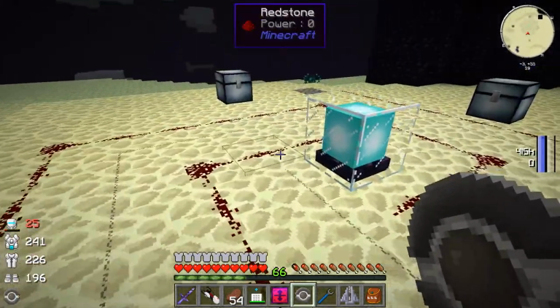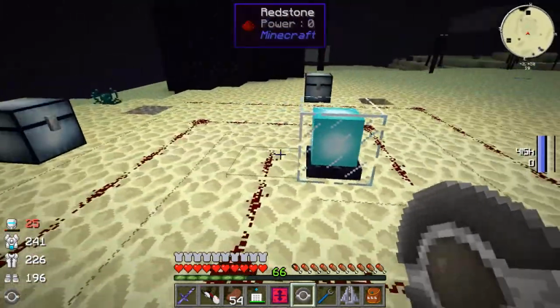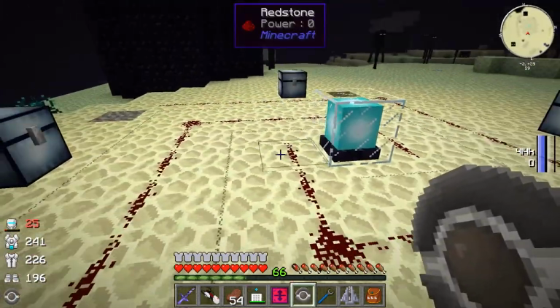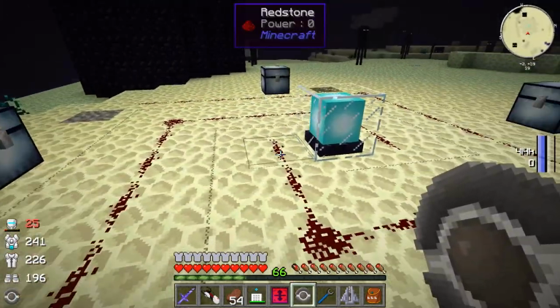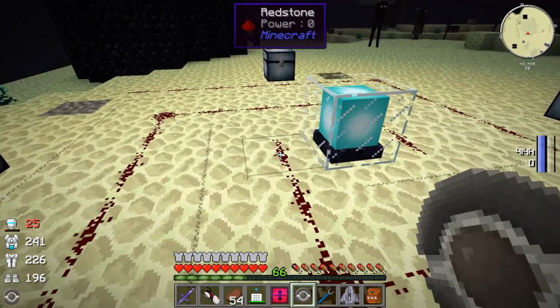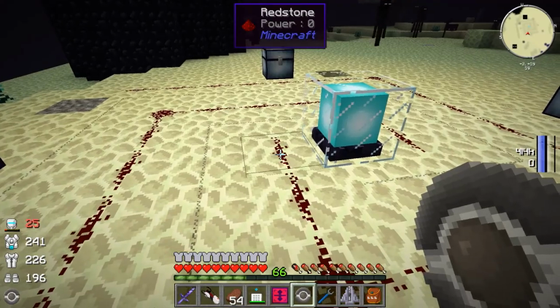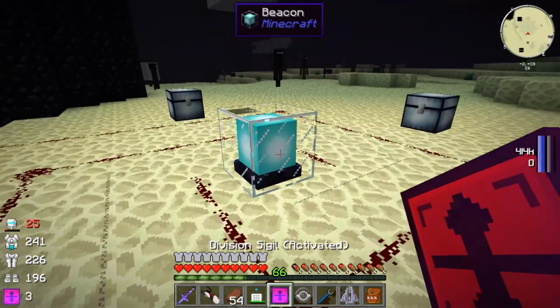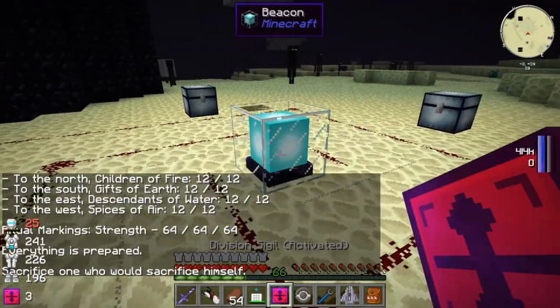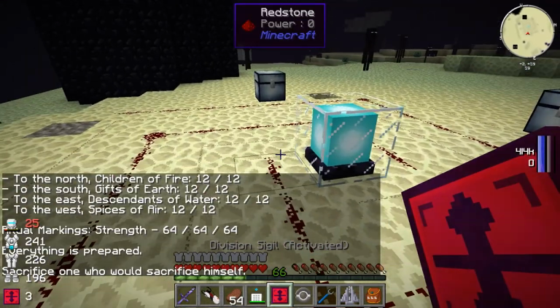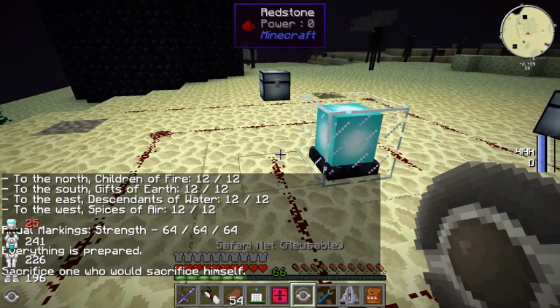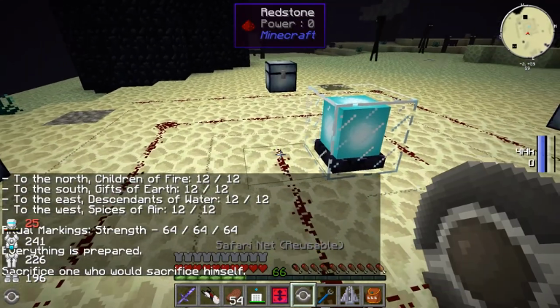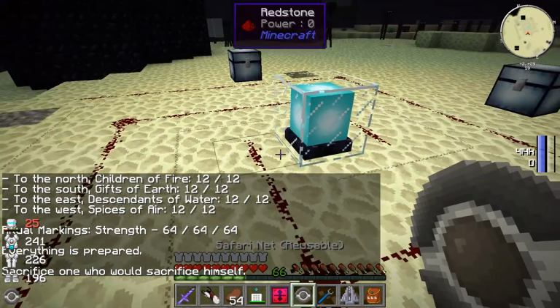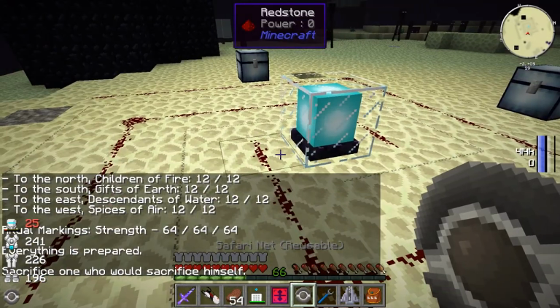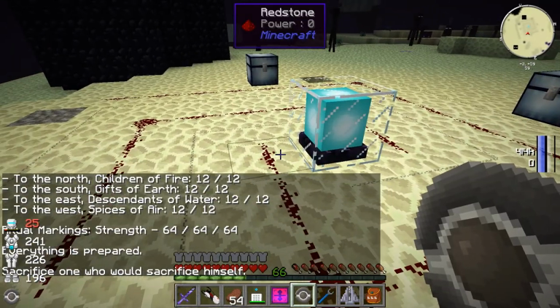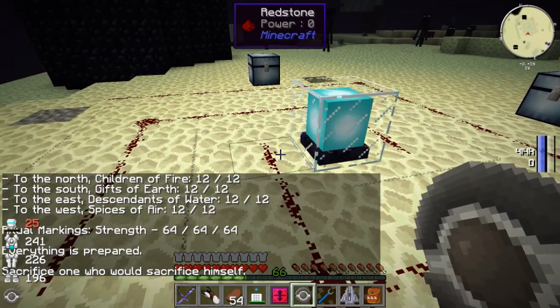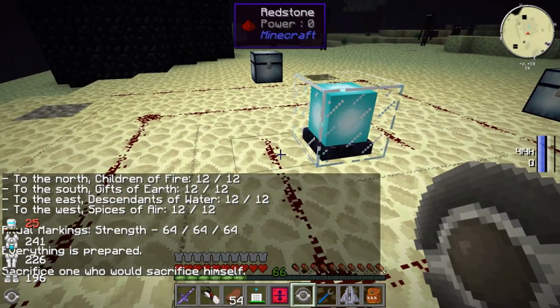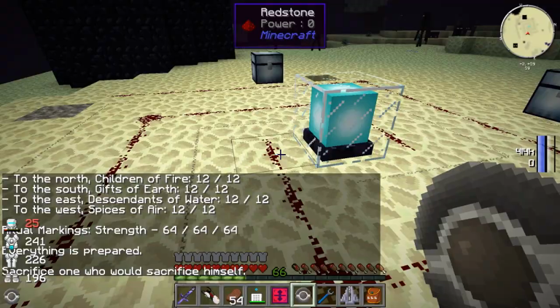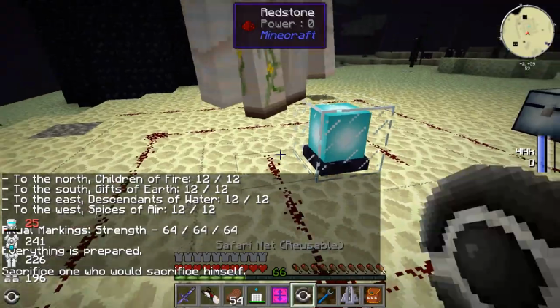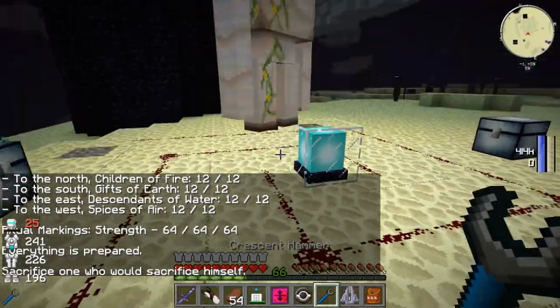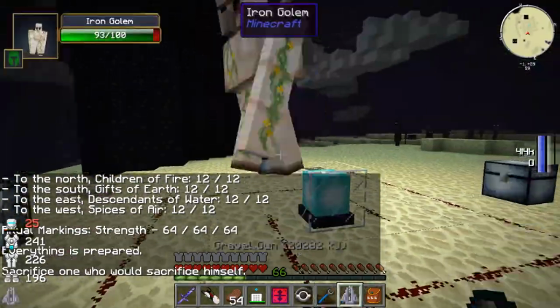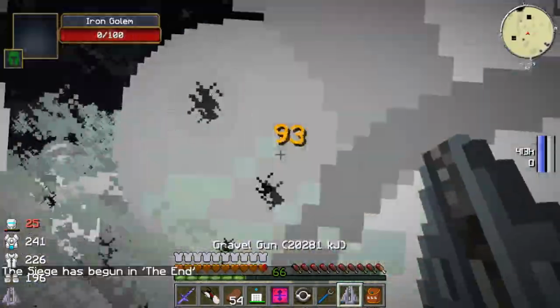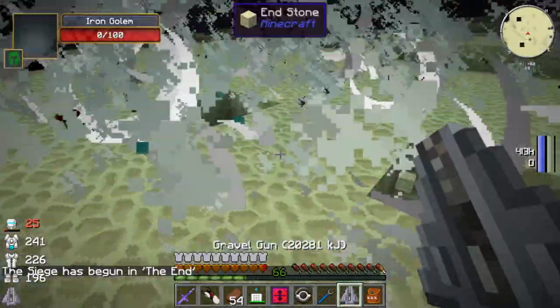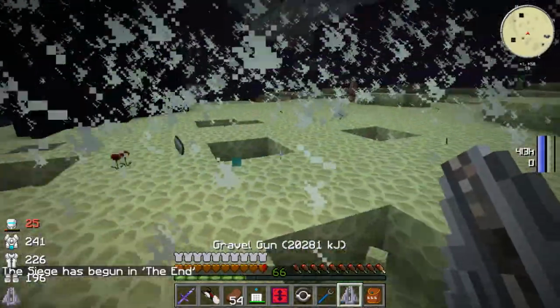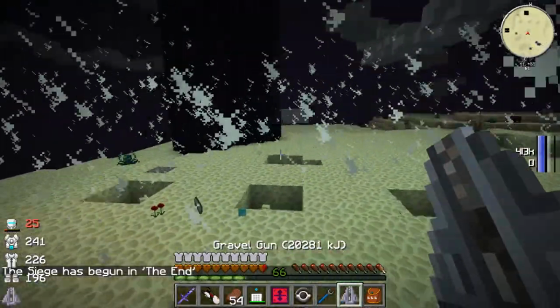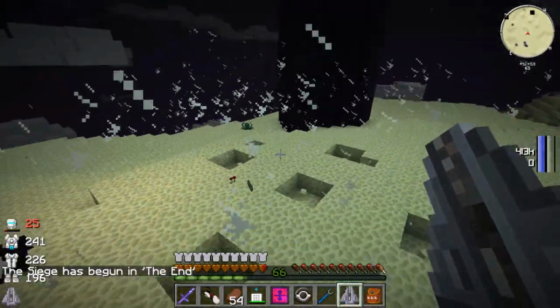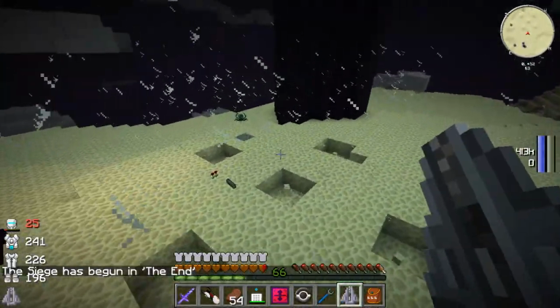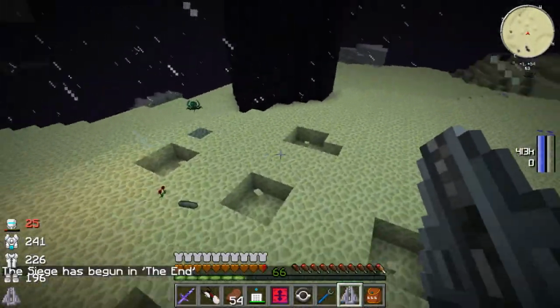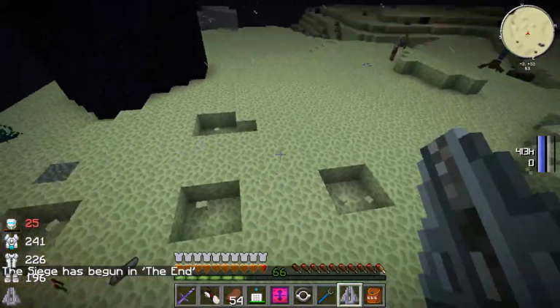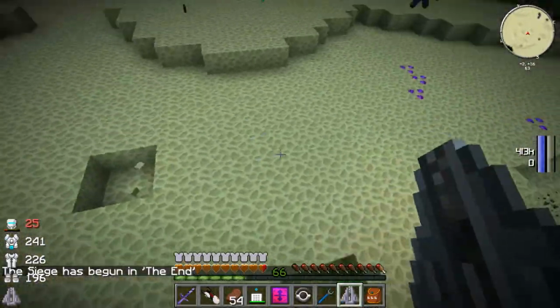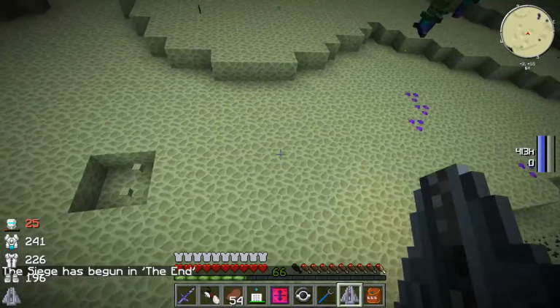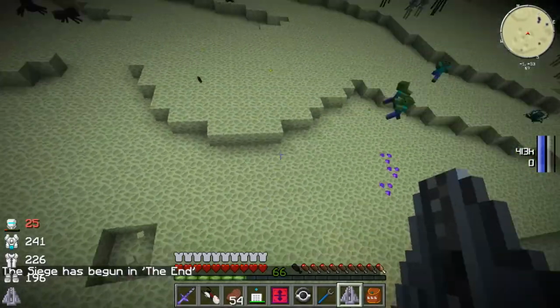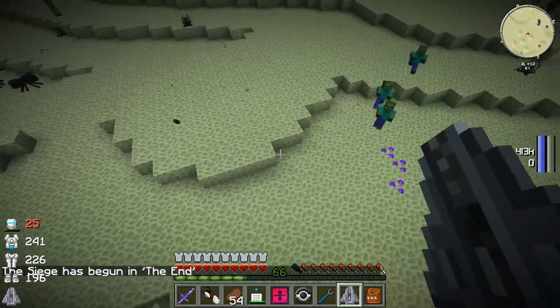Next we need to sacrifice him. We put him back right here next to the thing and then all hell is going to break loose. Let's get this thing activated - the ritual is all set up, everything's prepared. 'Sacrifice the one who would sacrifice himself.' We're doing it here - put him down and bam! Oh my God - there we go. The siege in the End has begun, it says.